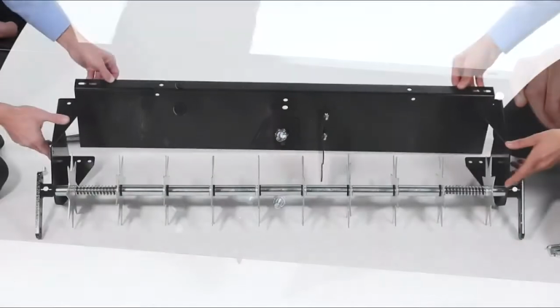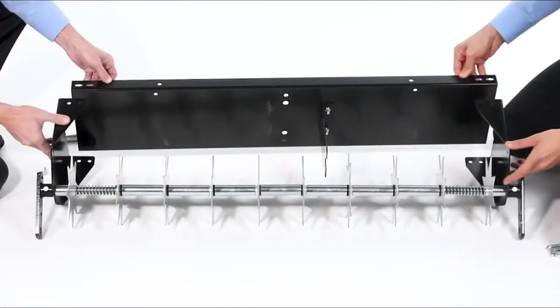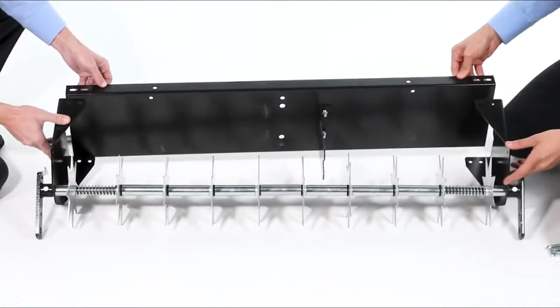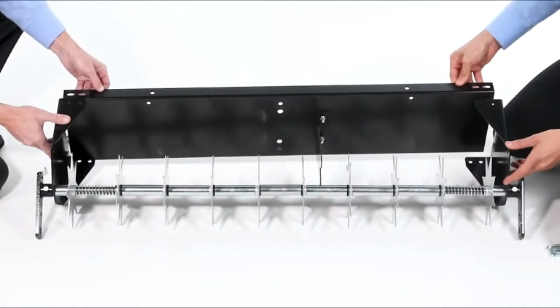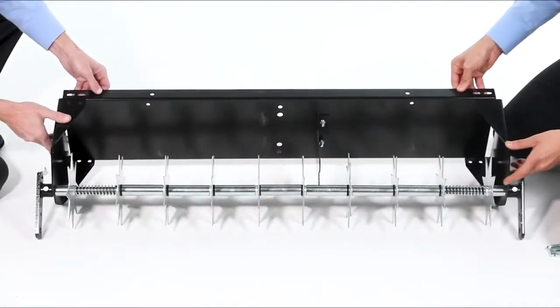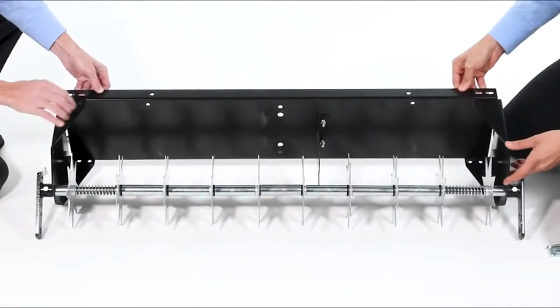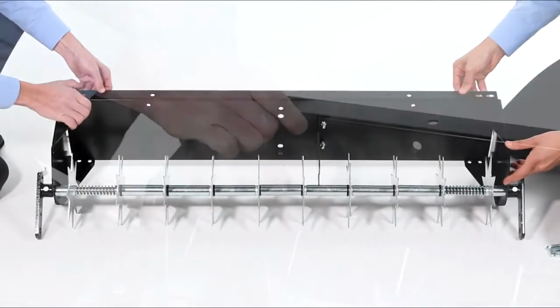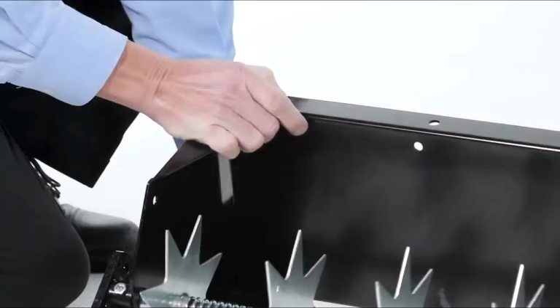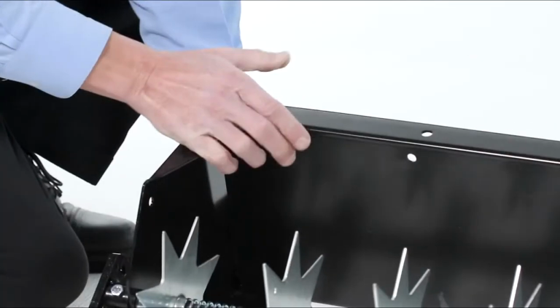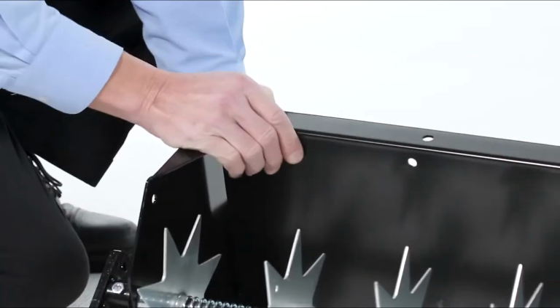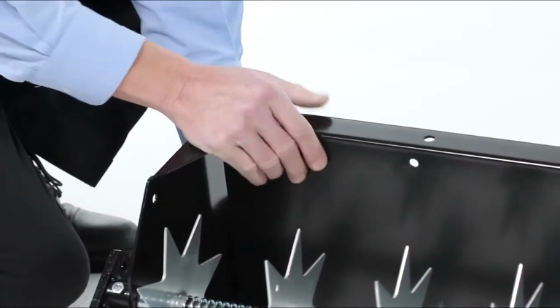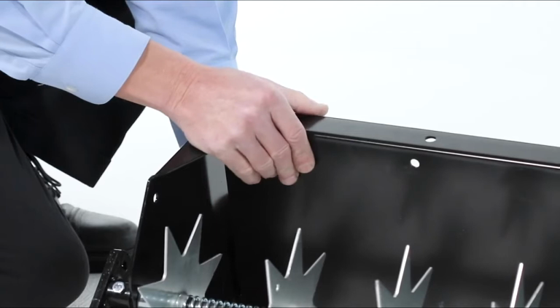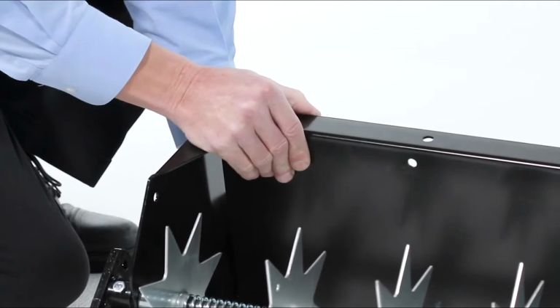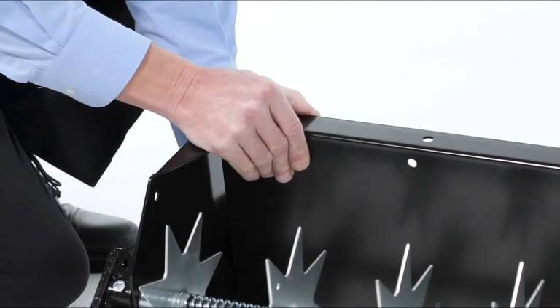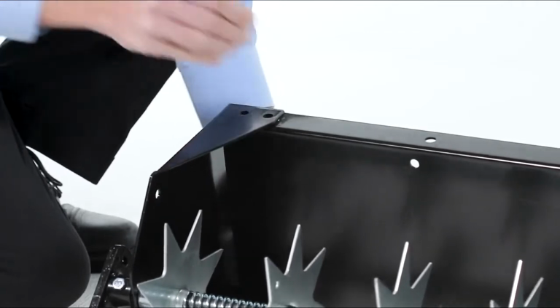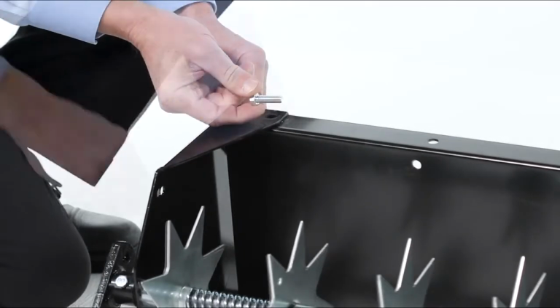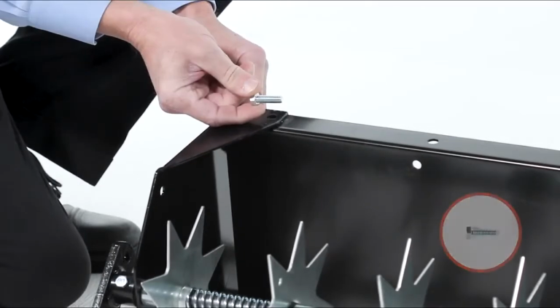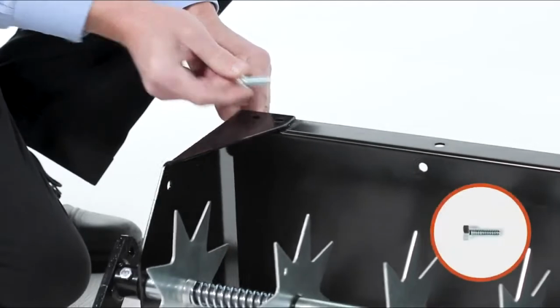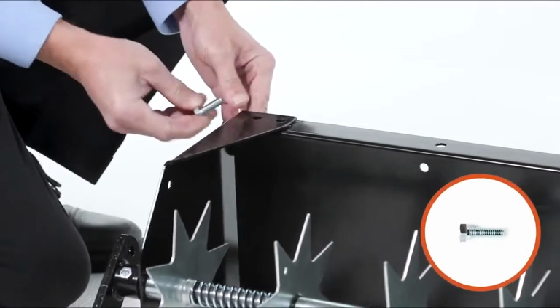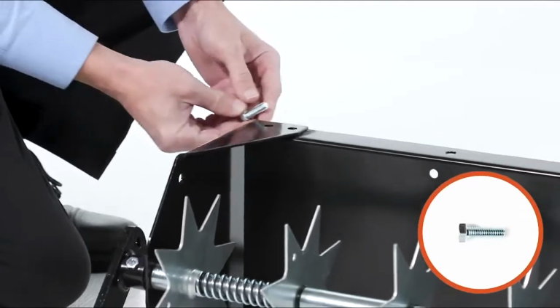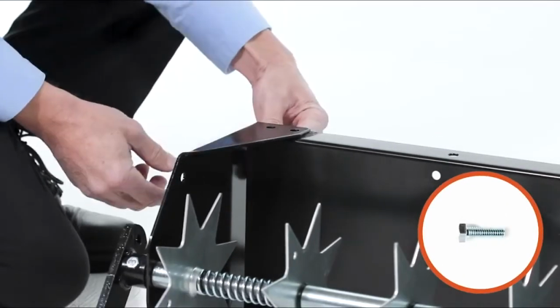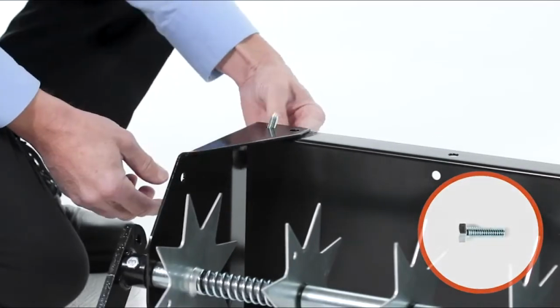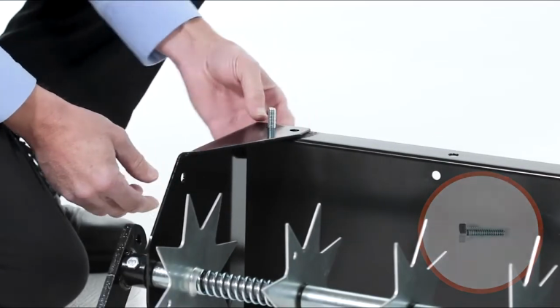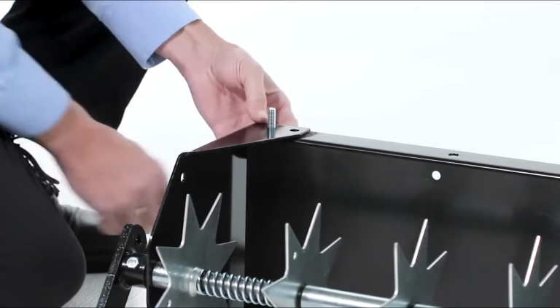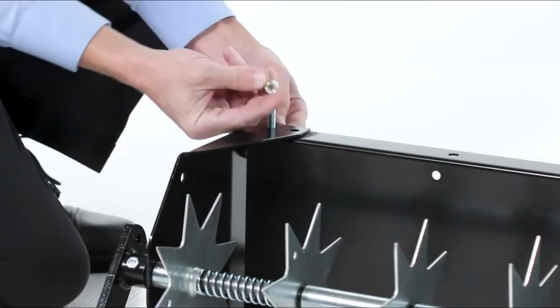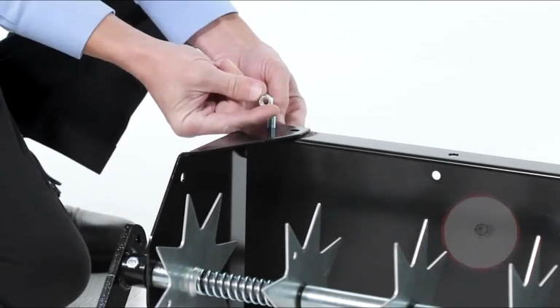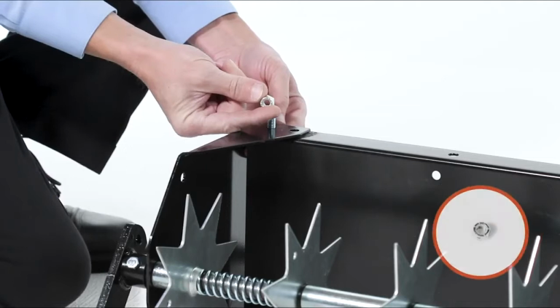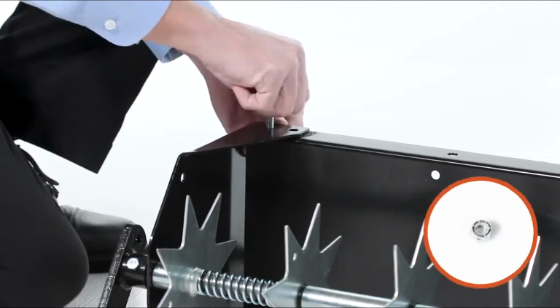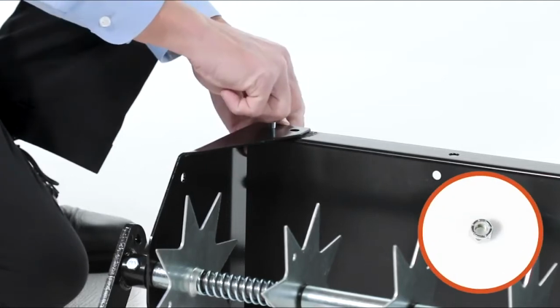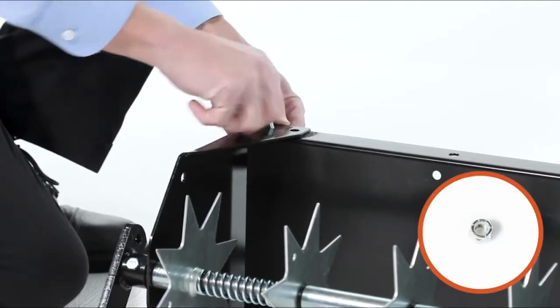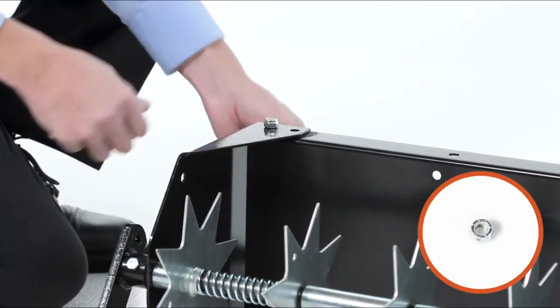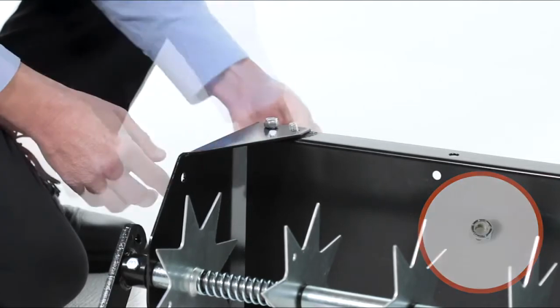Now, align the spiker plate with the spike aerator assembly, and fully secure each corner with two 5/16 by 1 inch hex bolts, Part C, and two 5/16 inch nylock nuts, Part G.